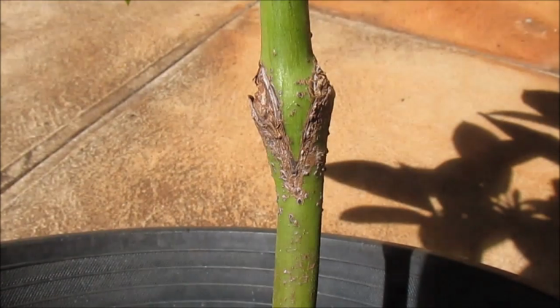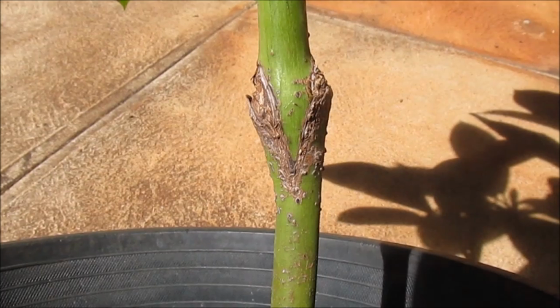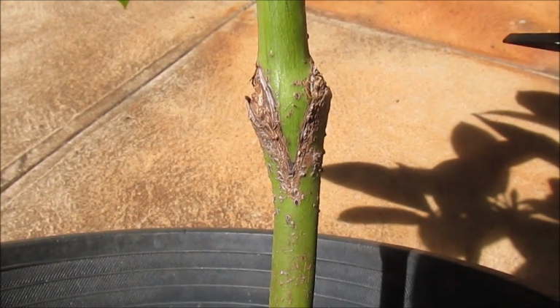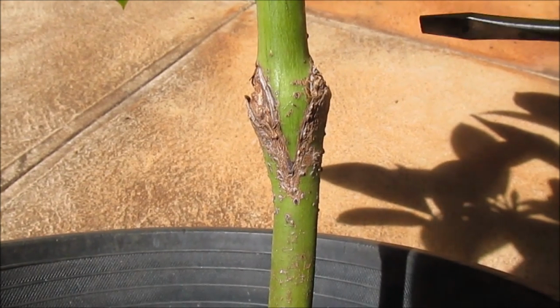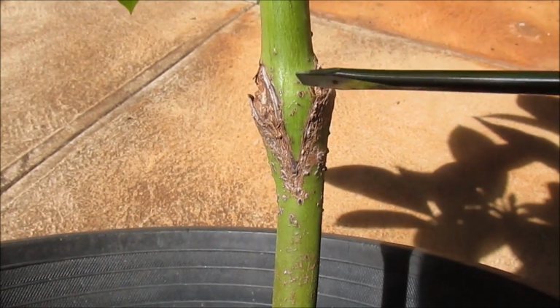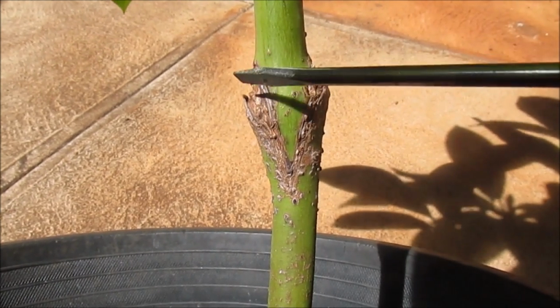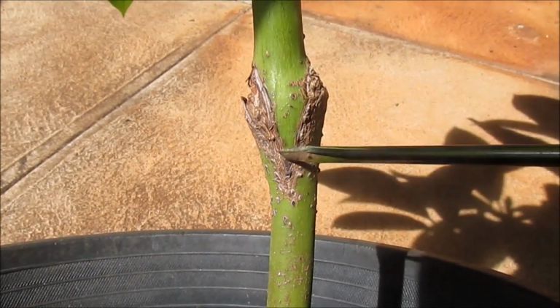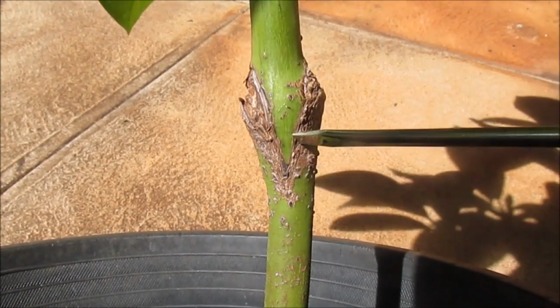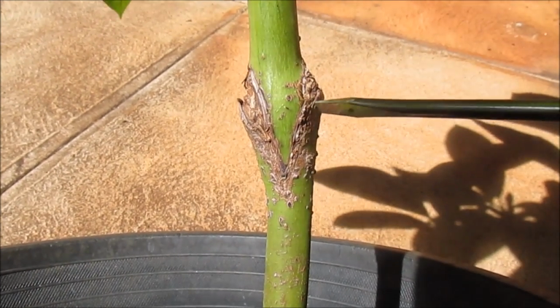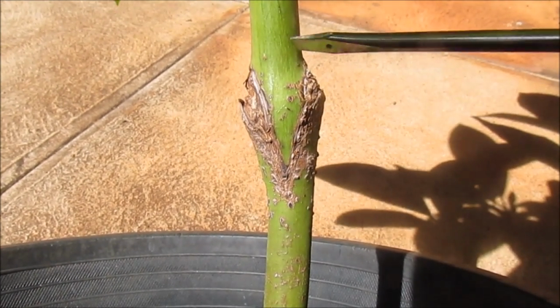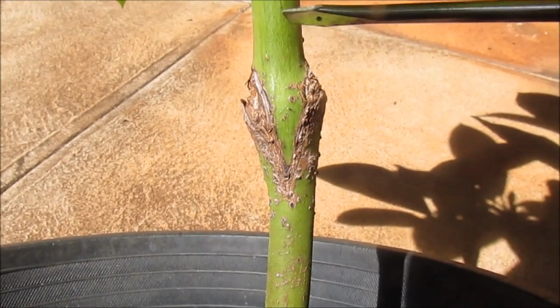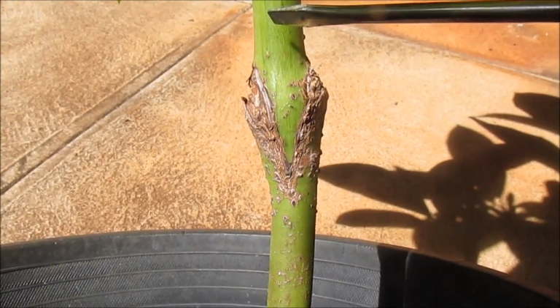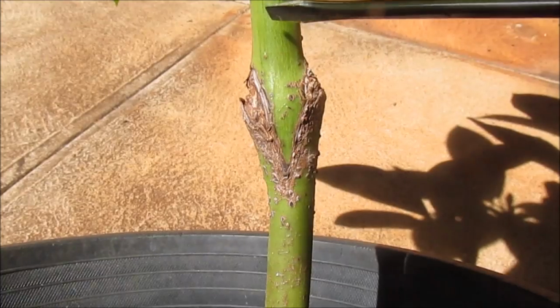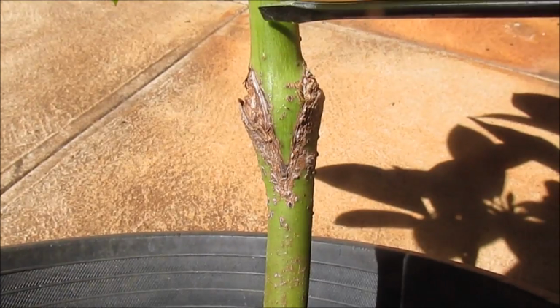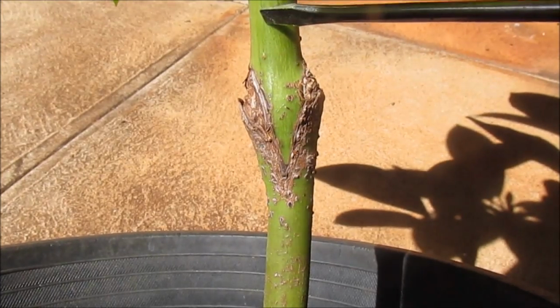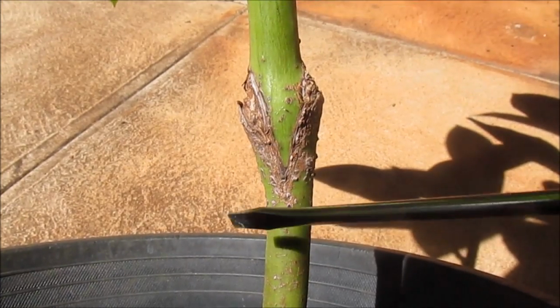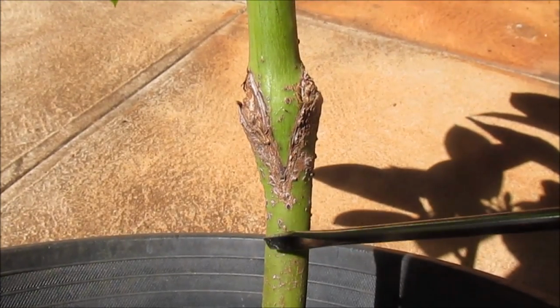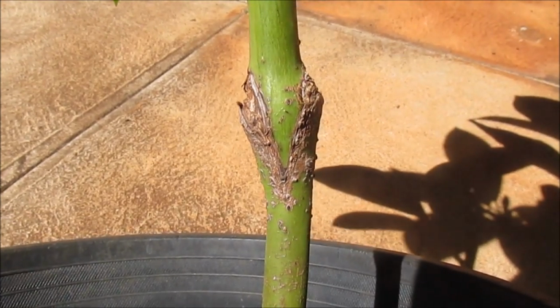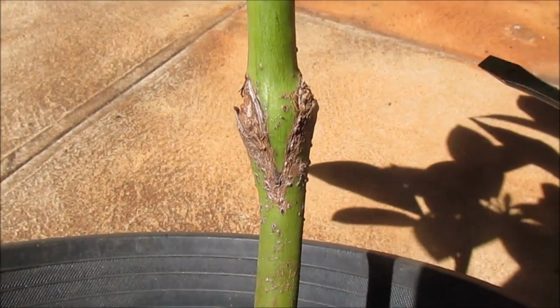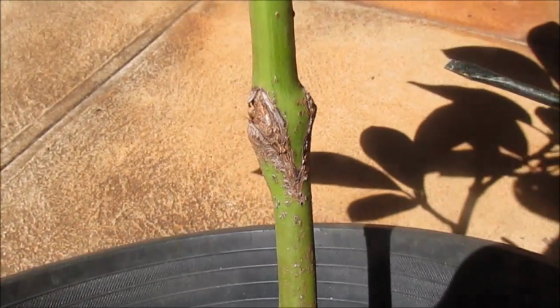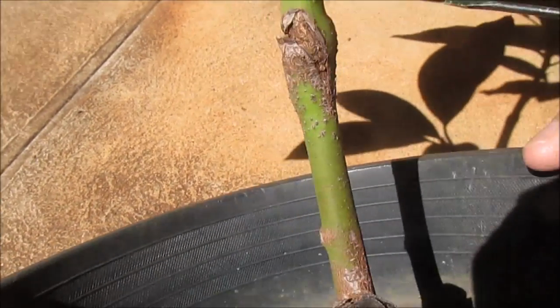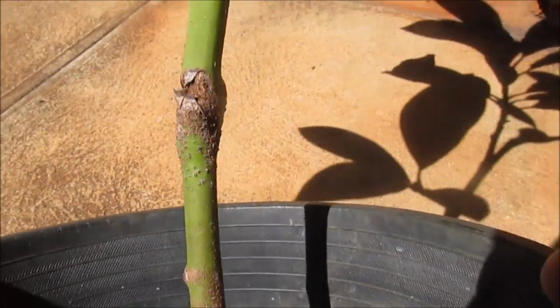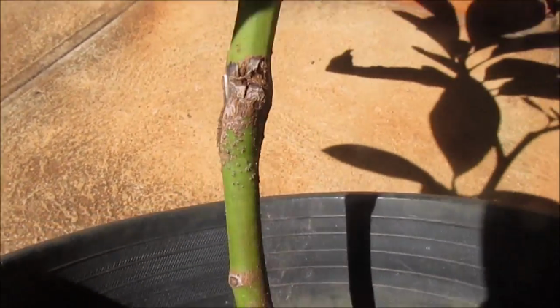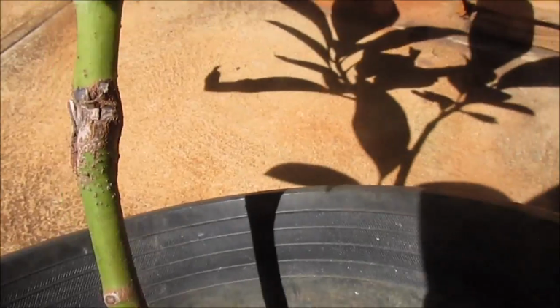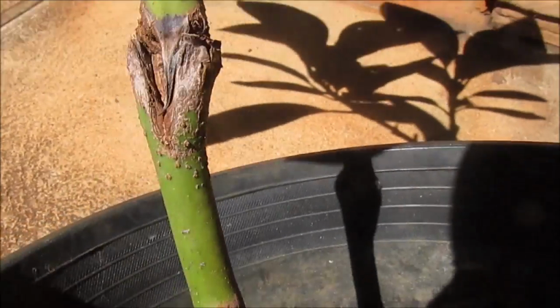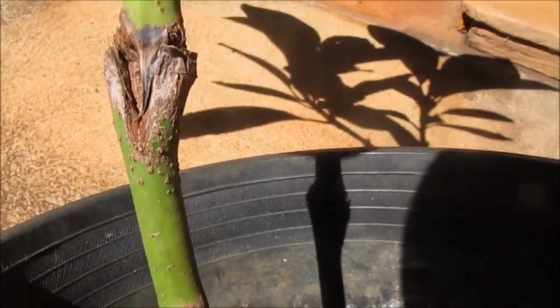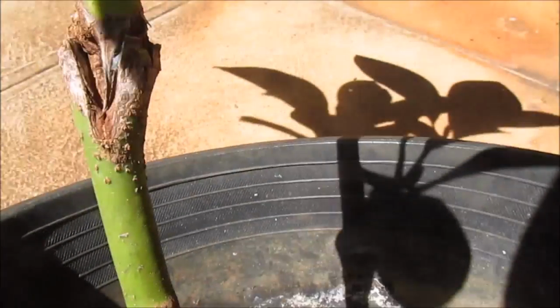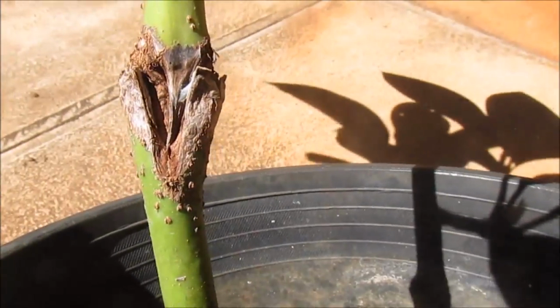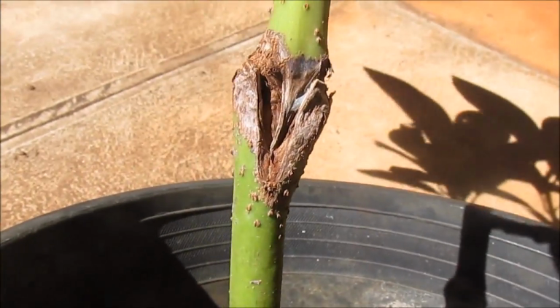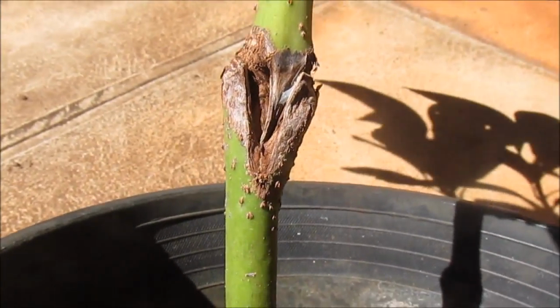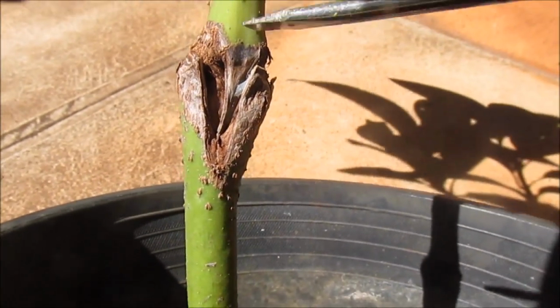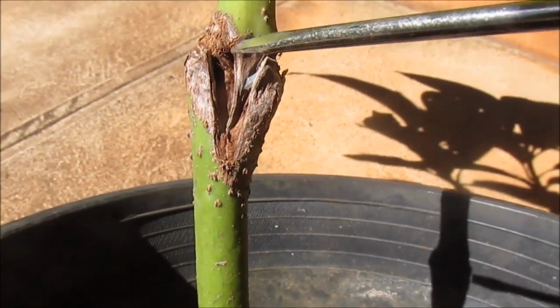For this little plant, we see a nice V-shaped callus going on that's securing the scion to the rootstock. However, on the other side of the bud union we see that such a connection has not been made.